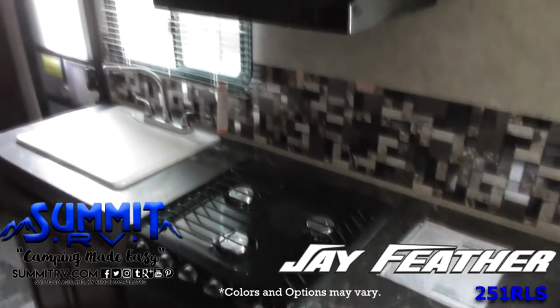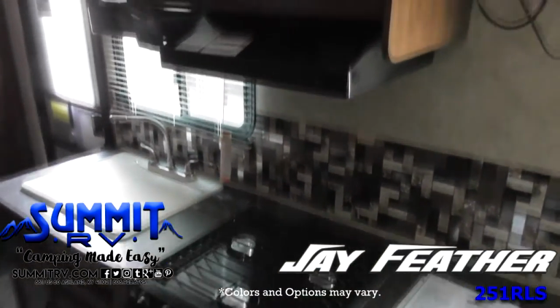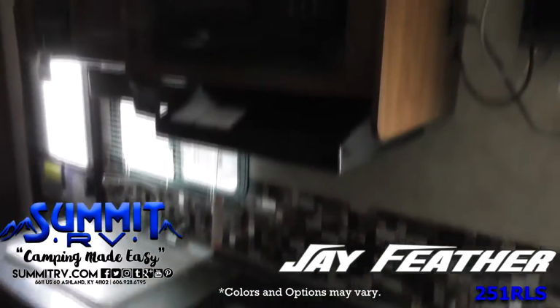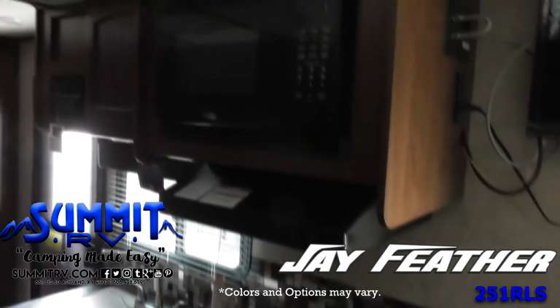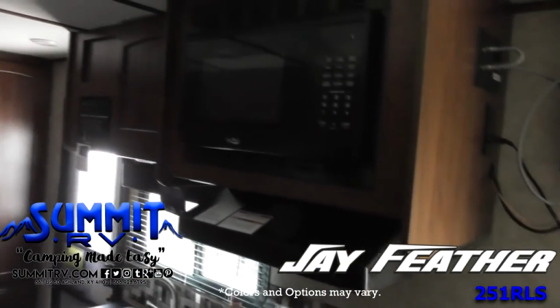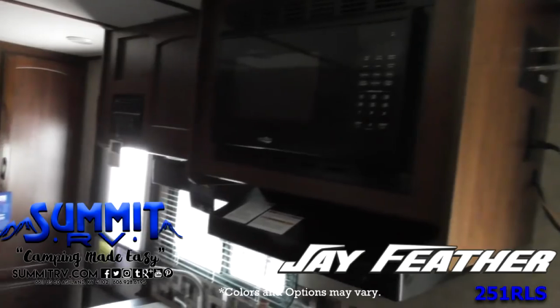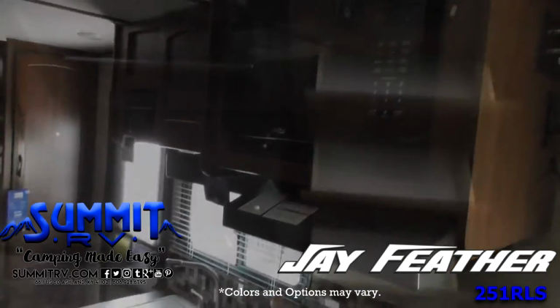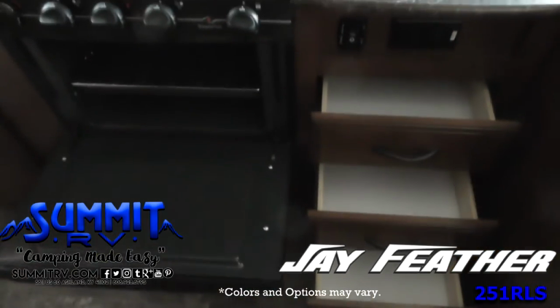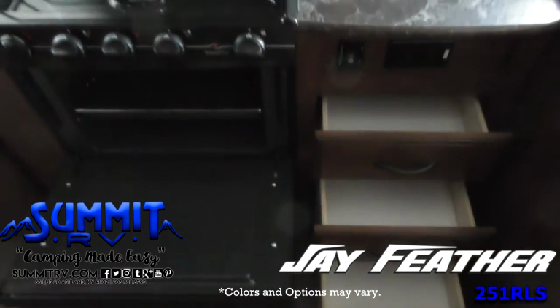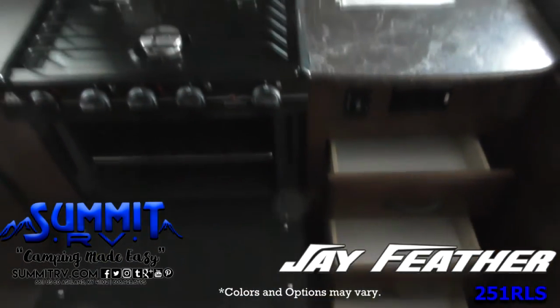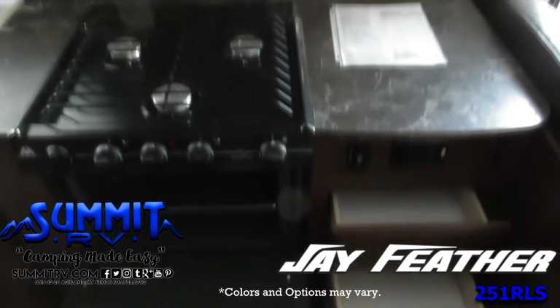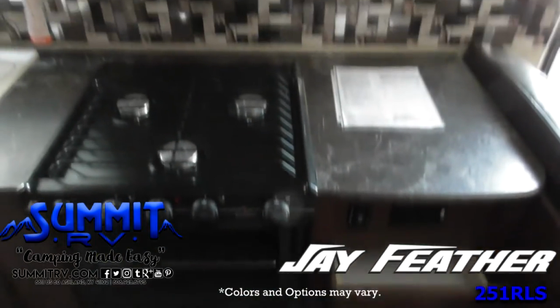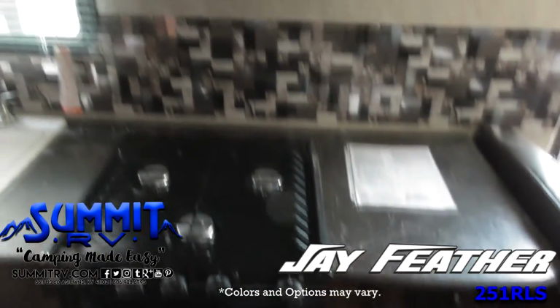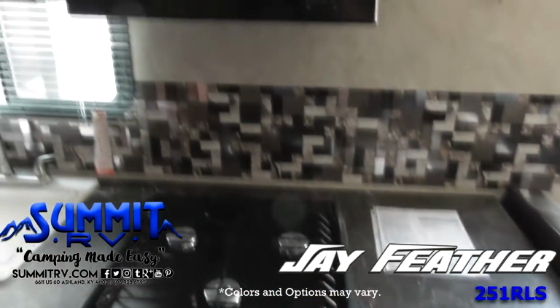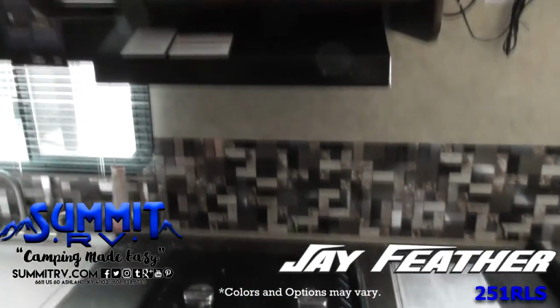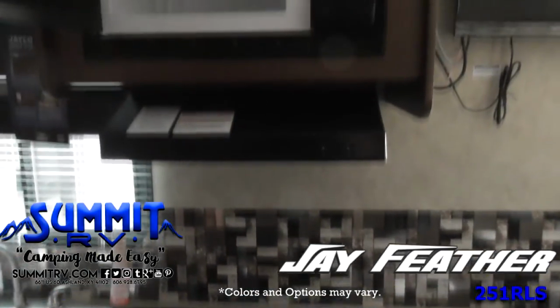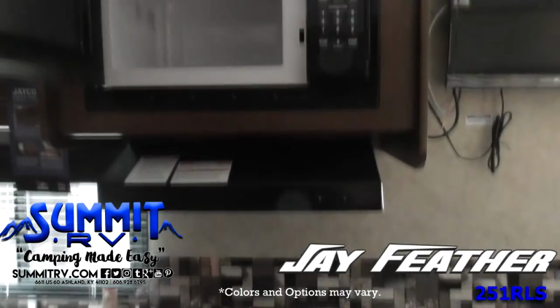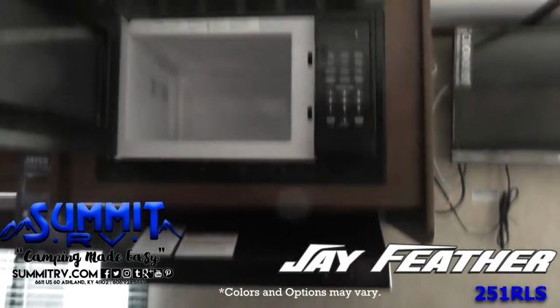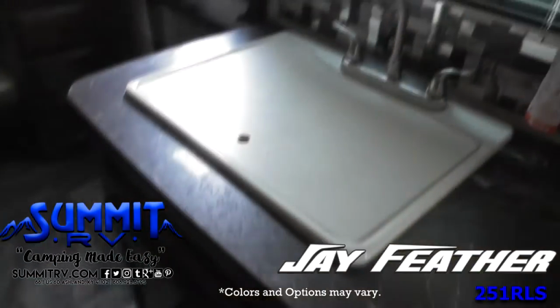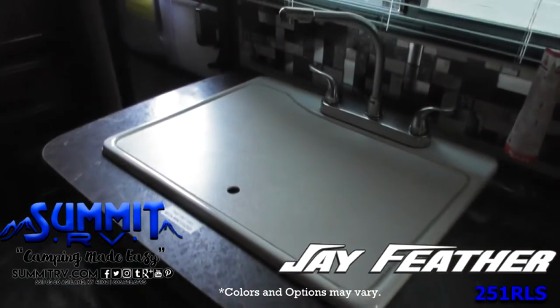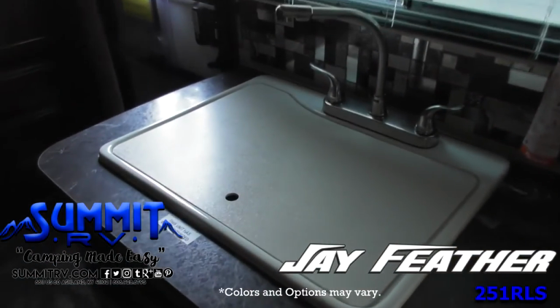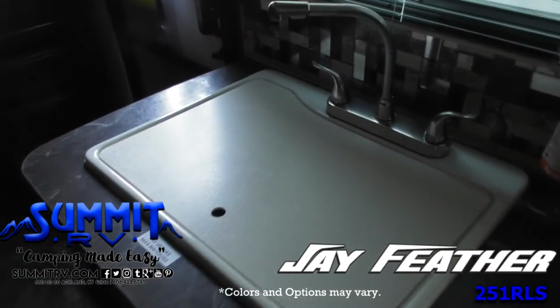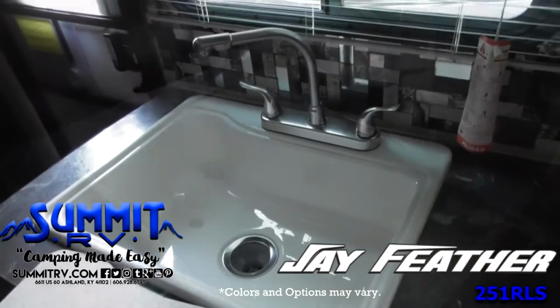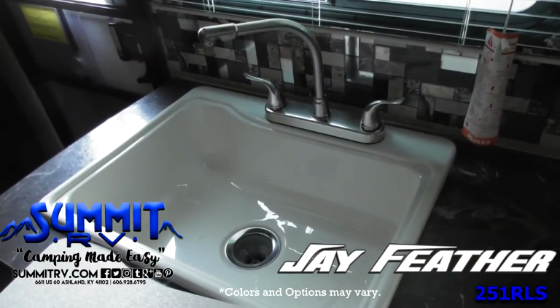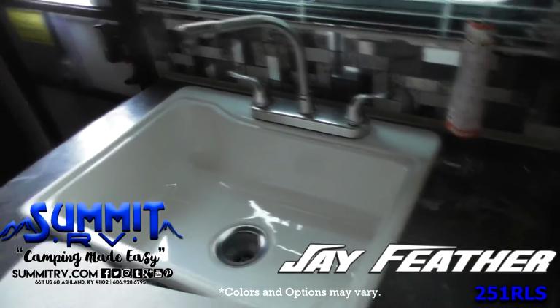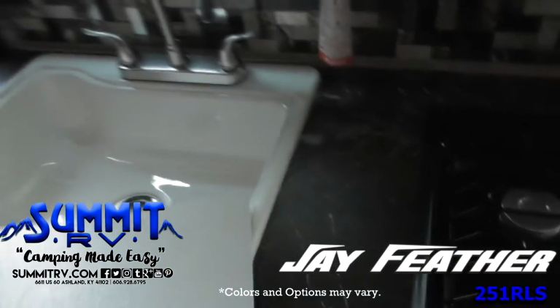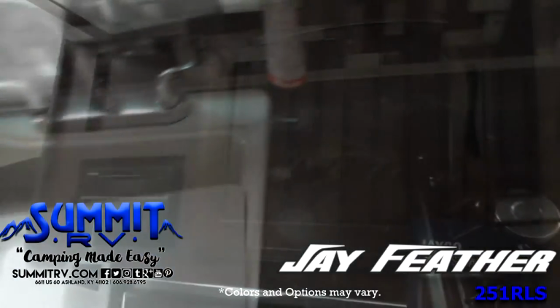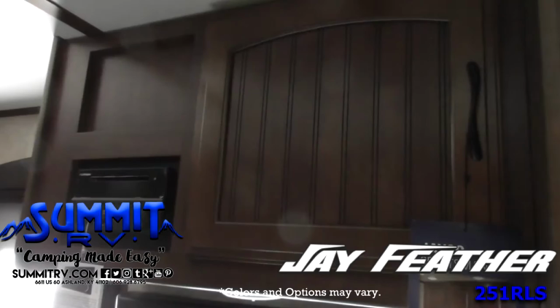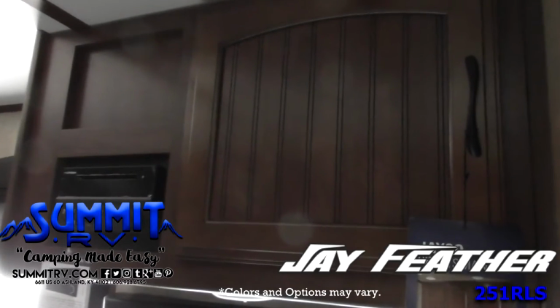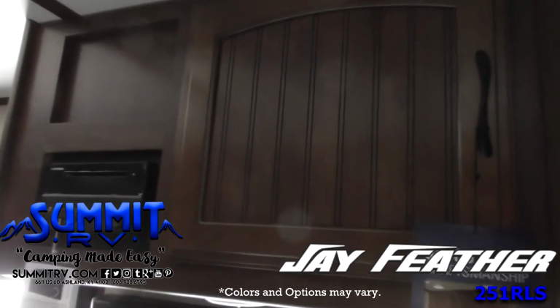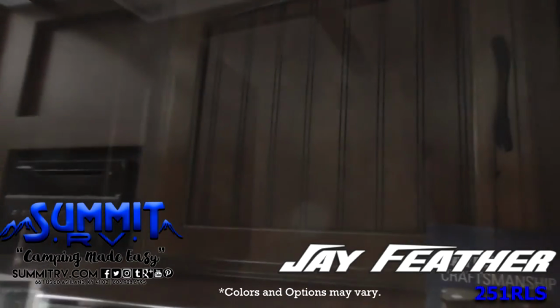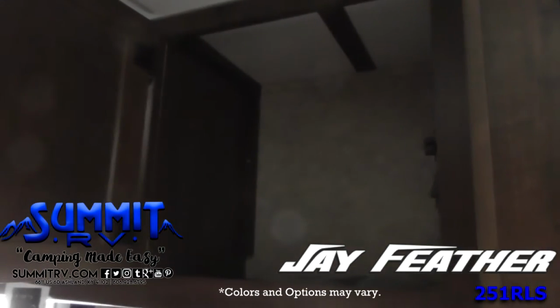The split kitchen has a refrigerator, a pantry, a three-burner range with an oven, and a microwave. There are cabinets below and above the countertop for plenty of storage space.